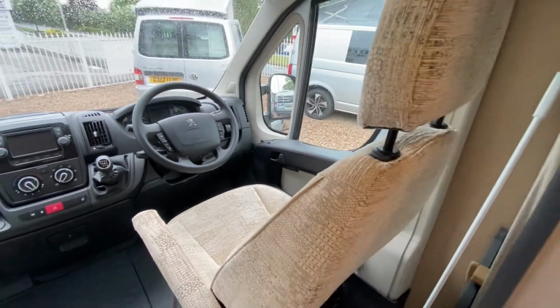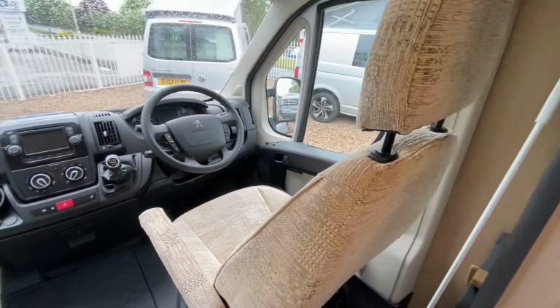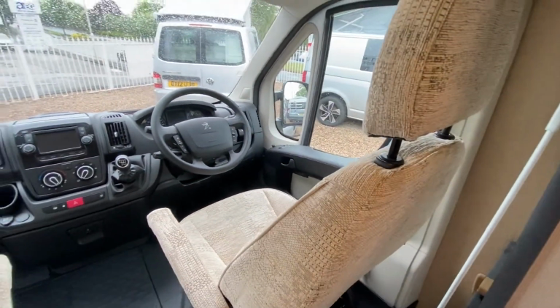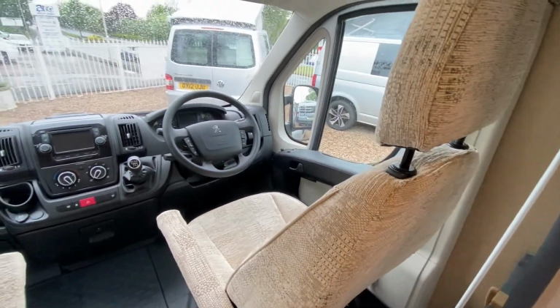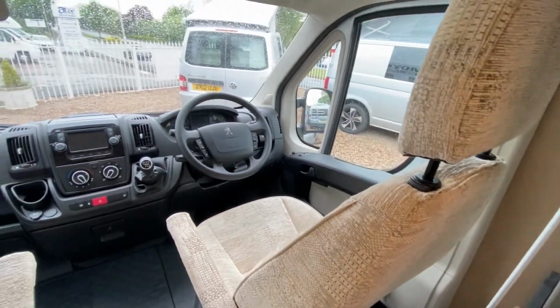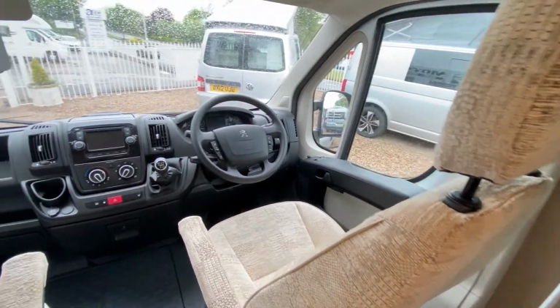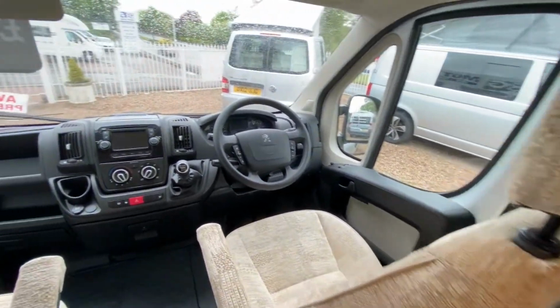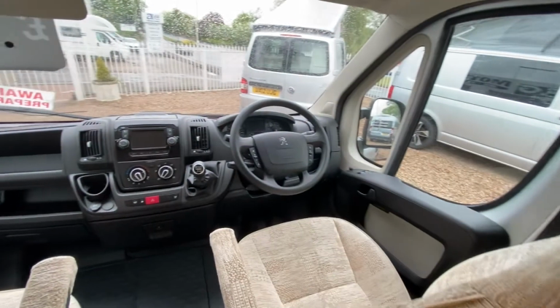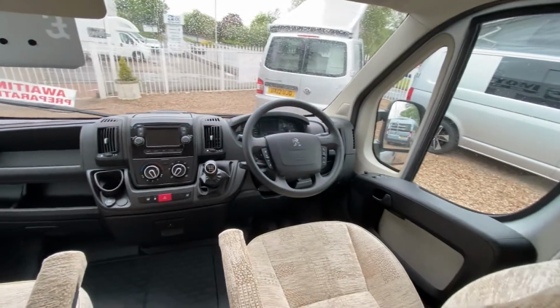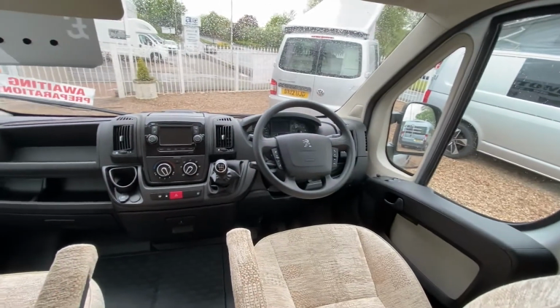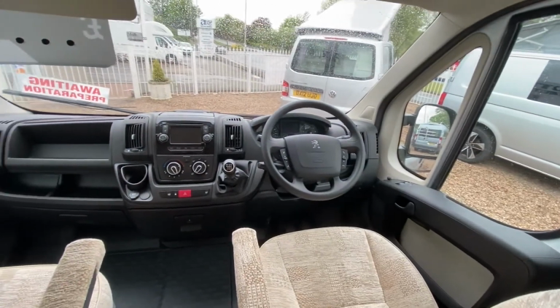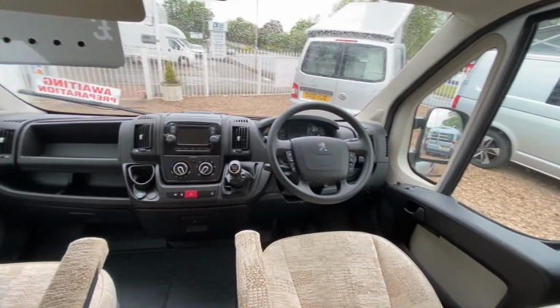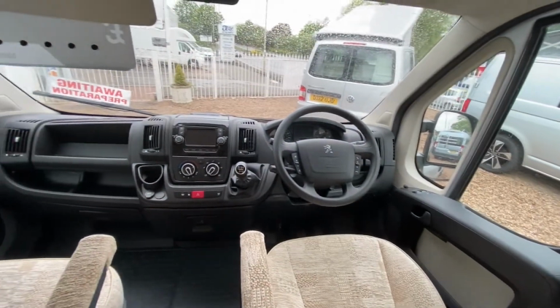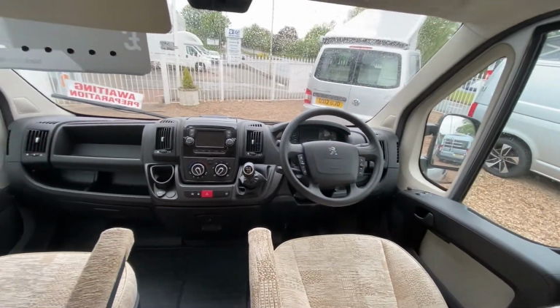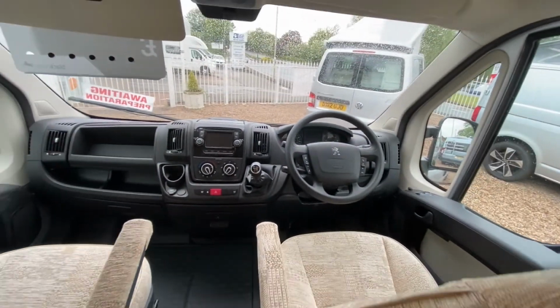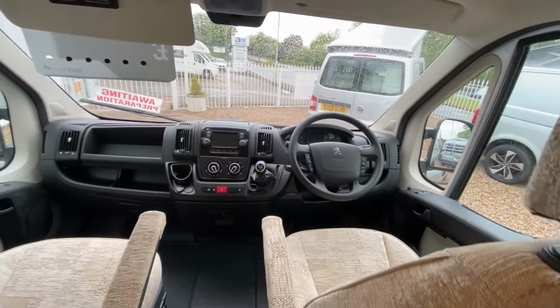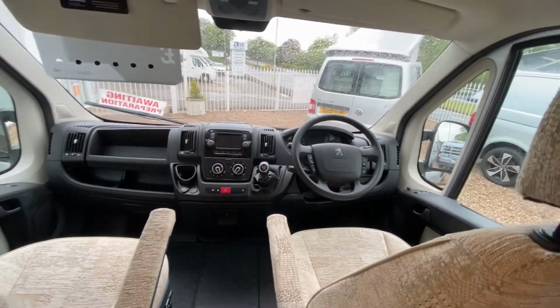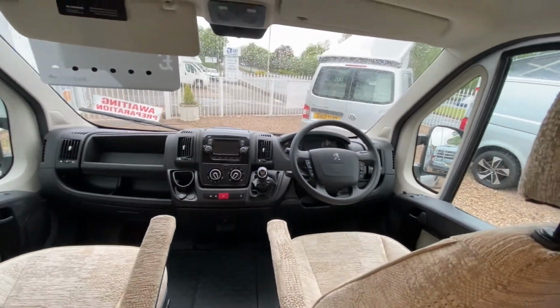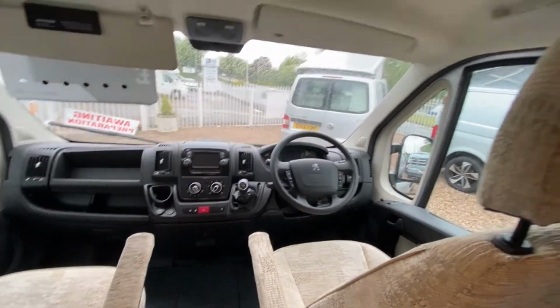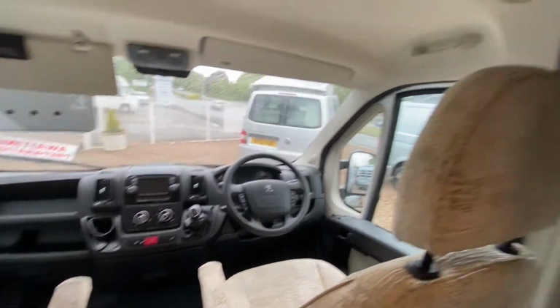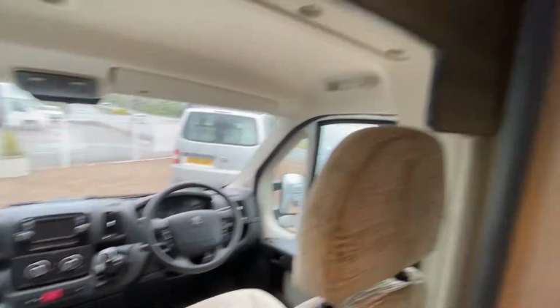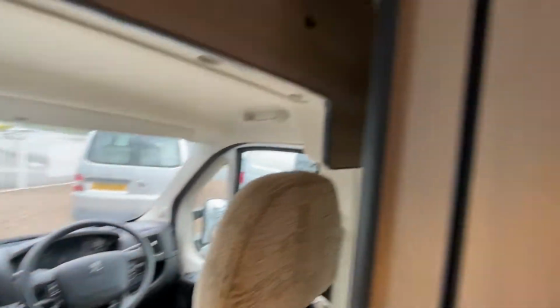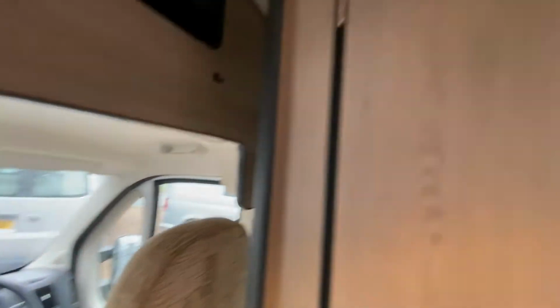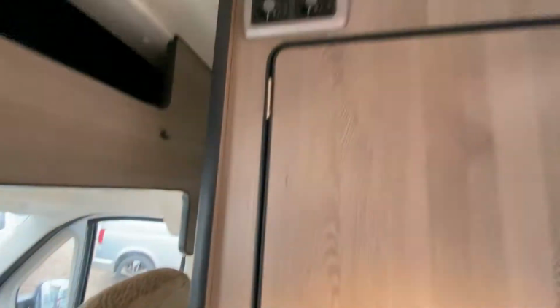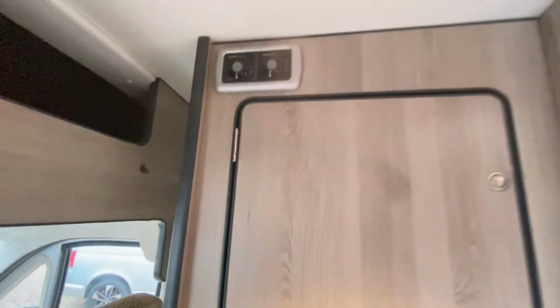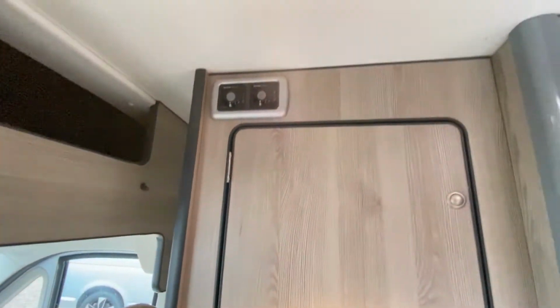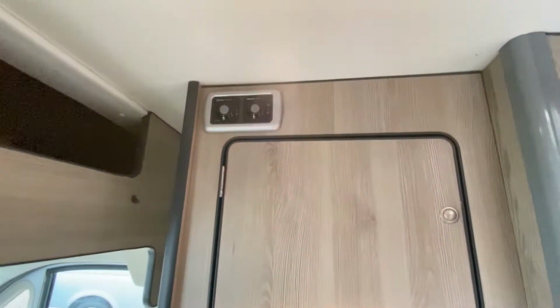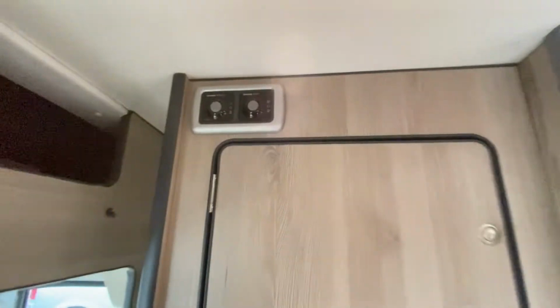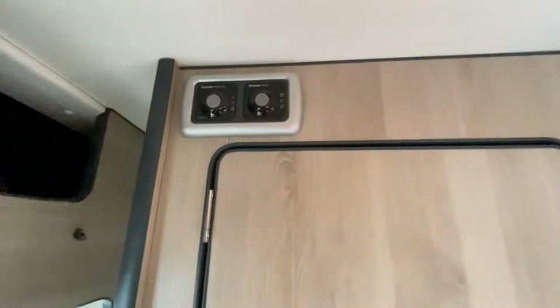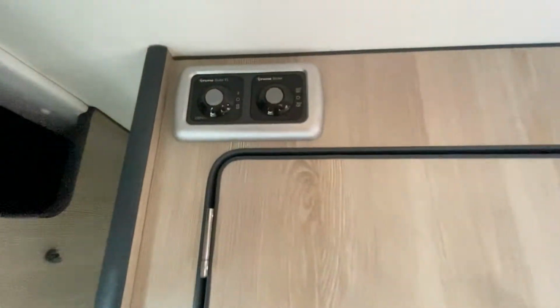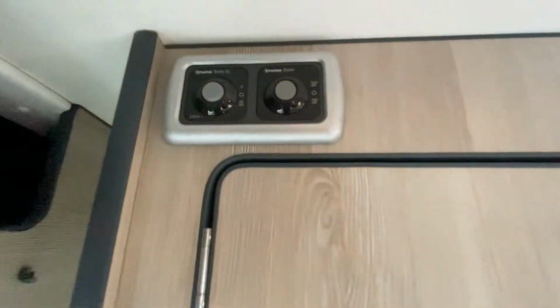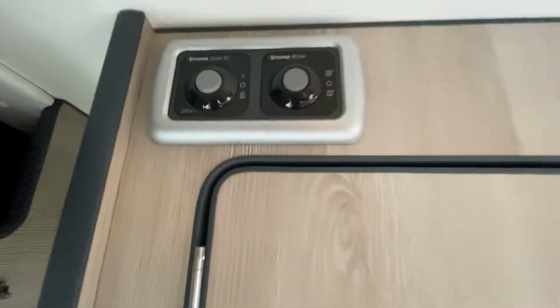This is a six-speed manual, and it has nice Truma heating.